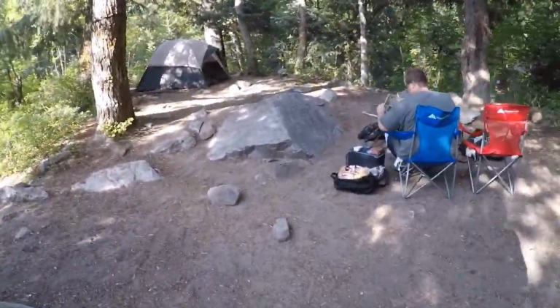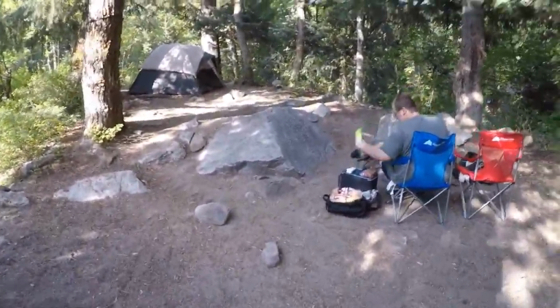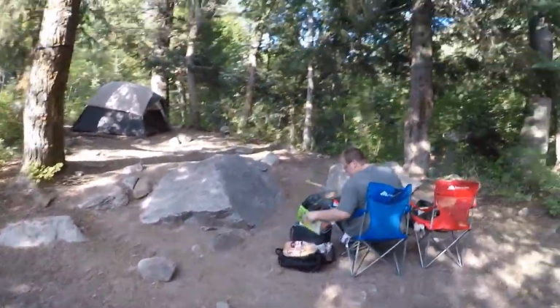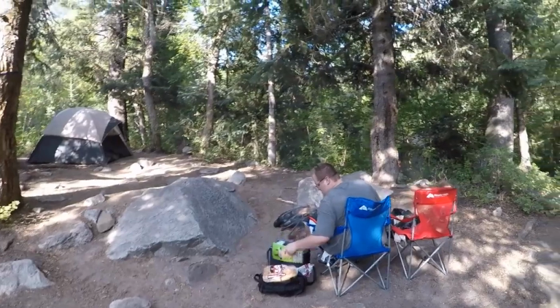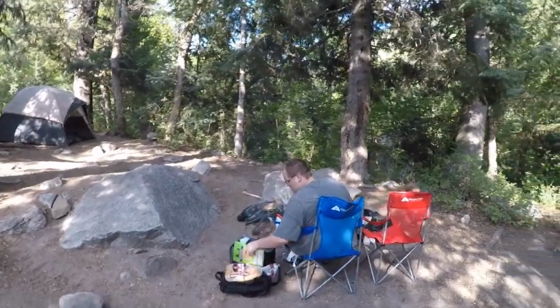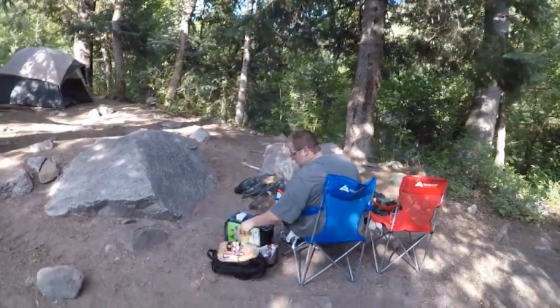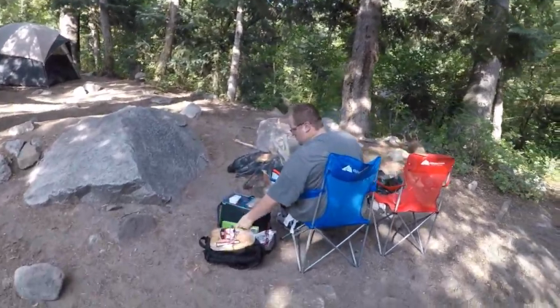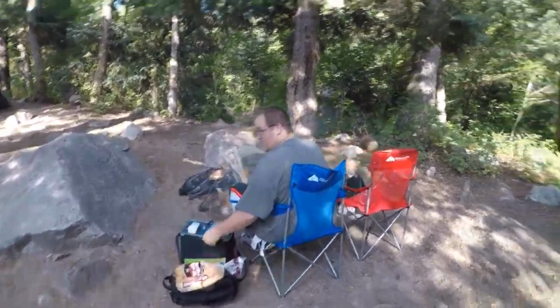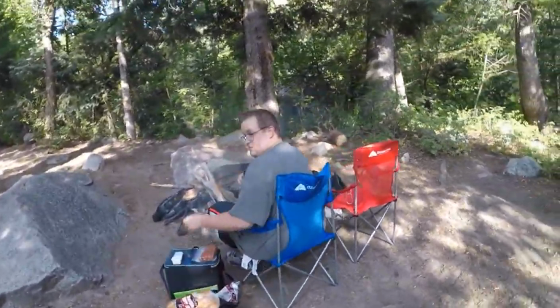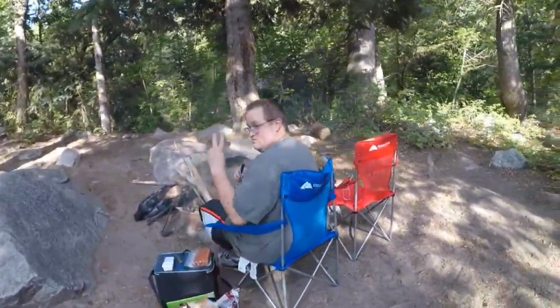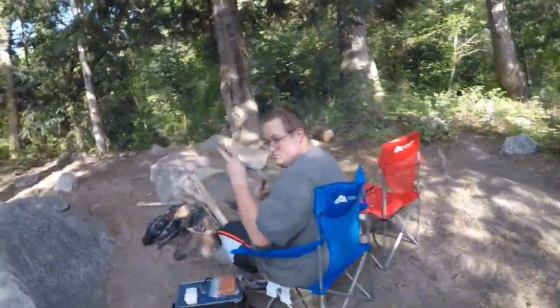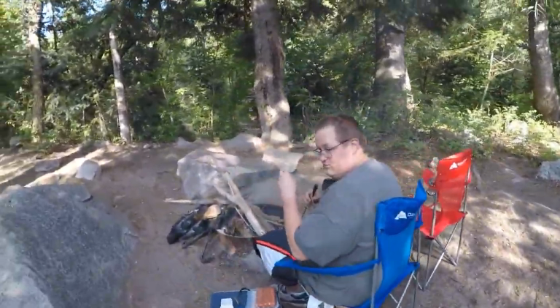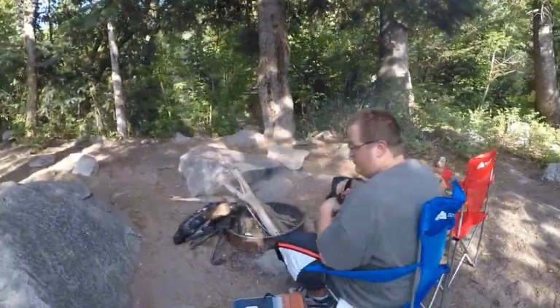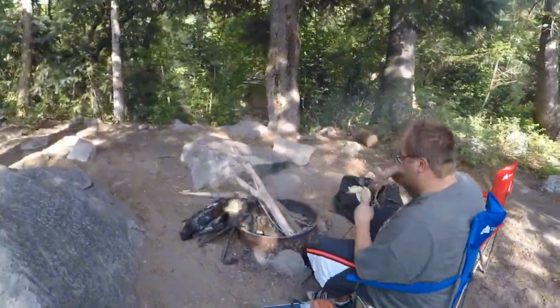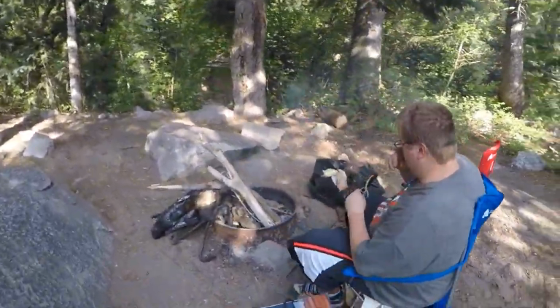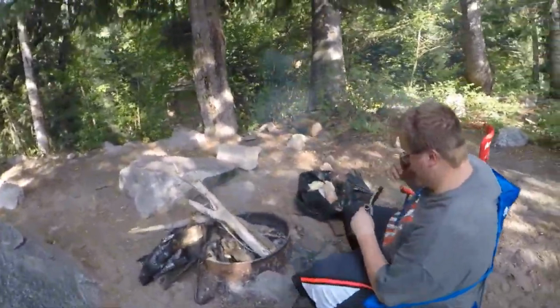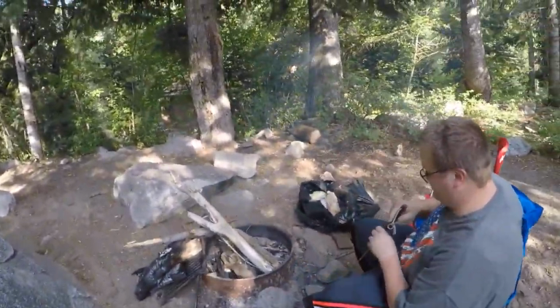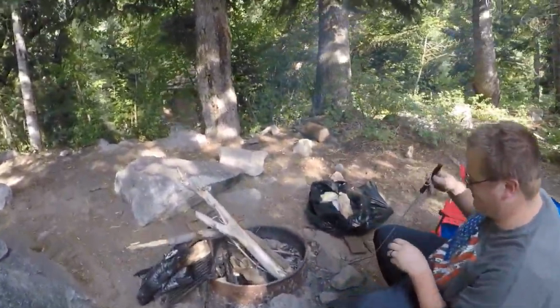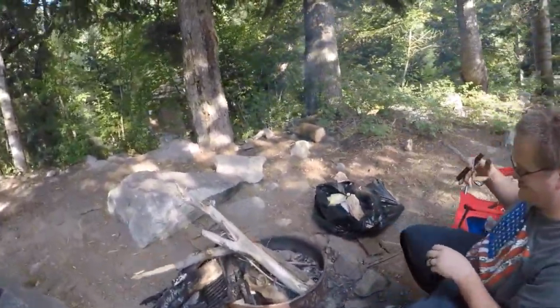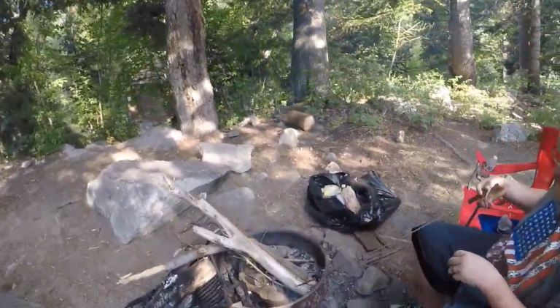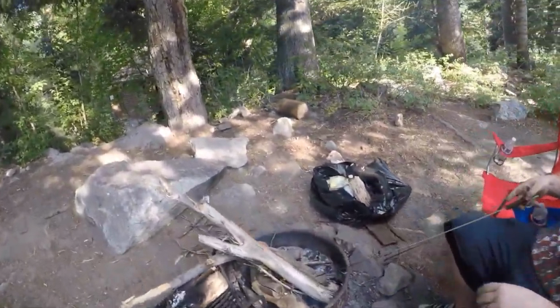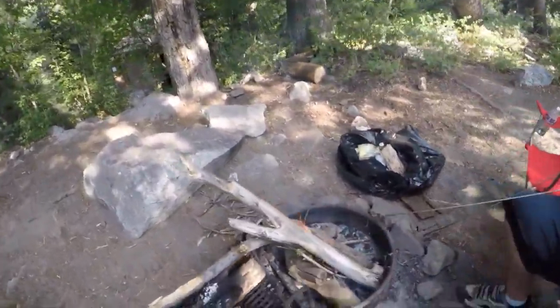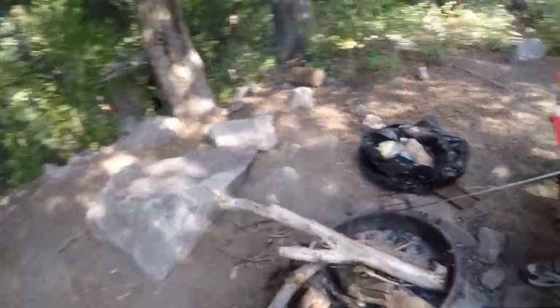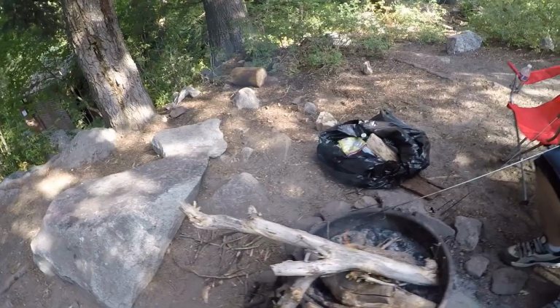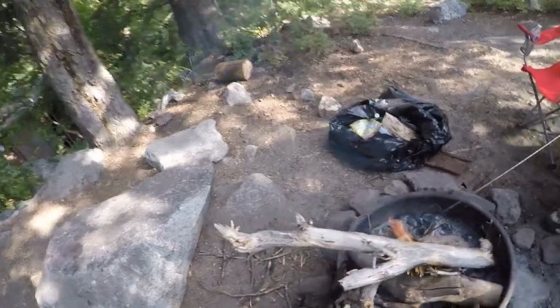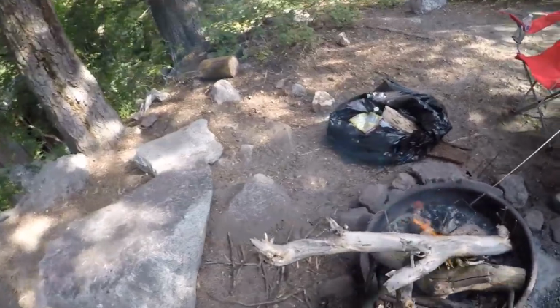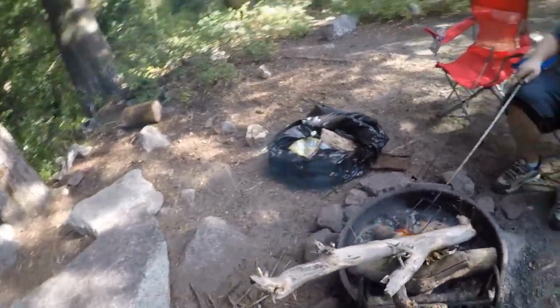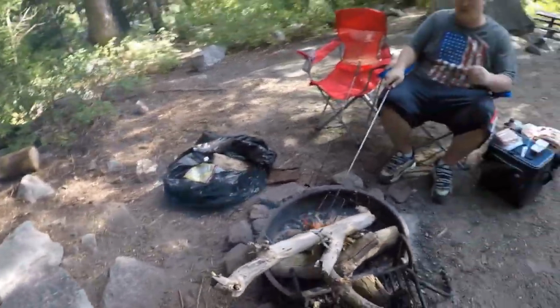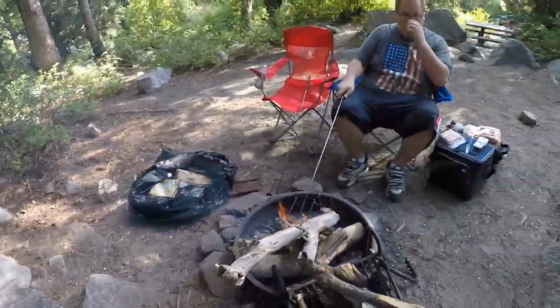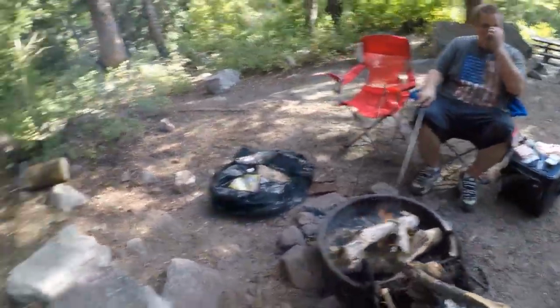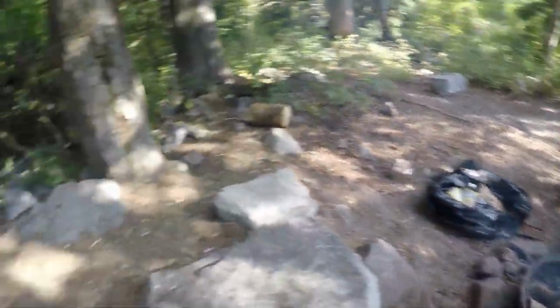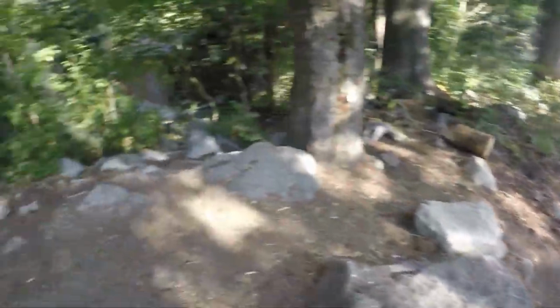And here's dadtastic dad right here cooking up a fire, roasting hot dogs for dinner tonight. It's awesome!